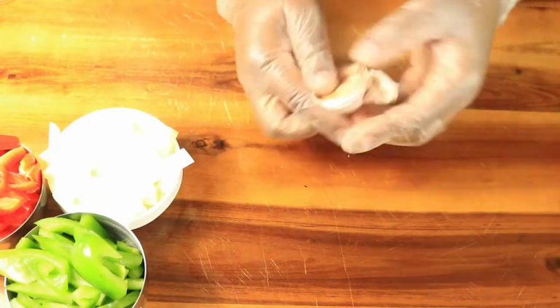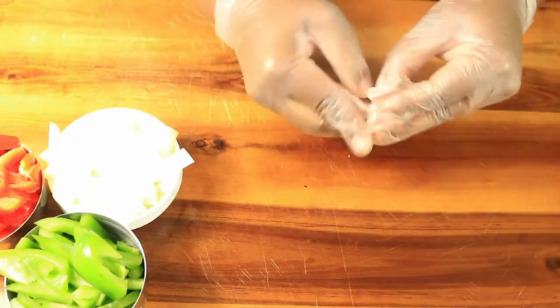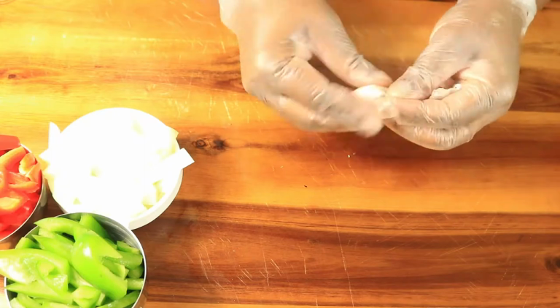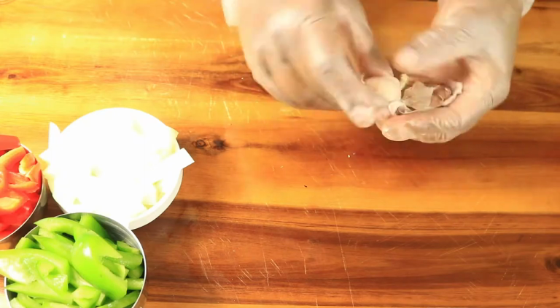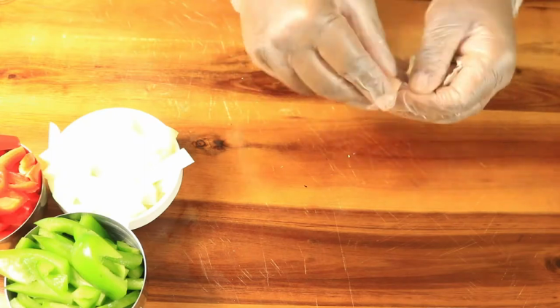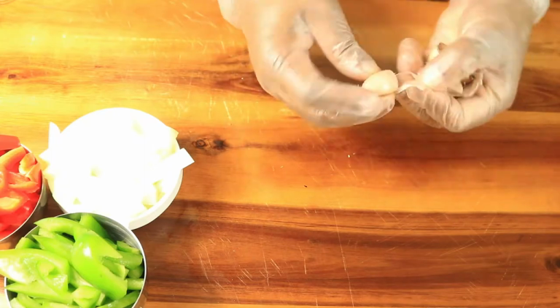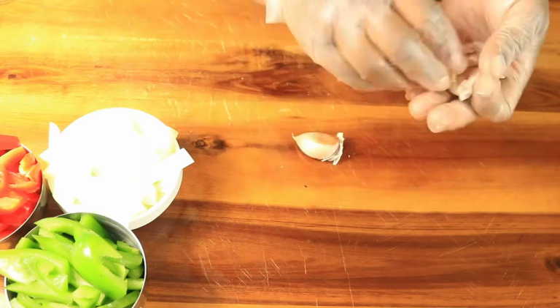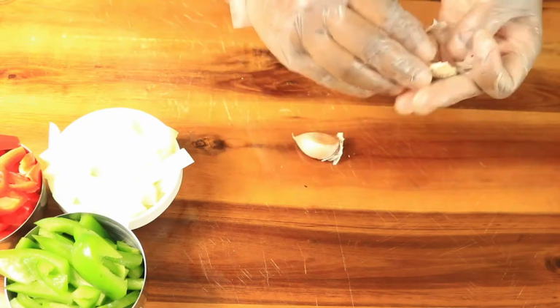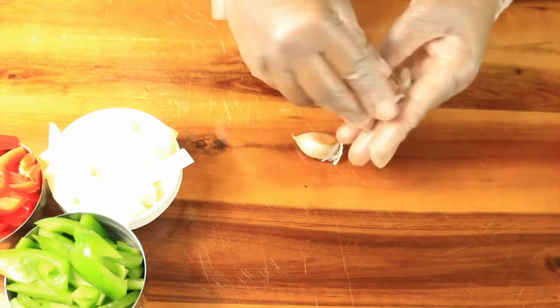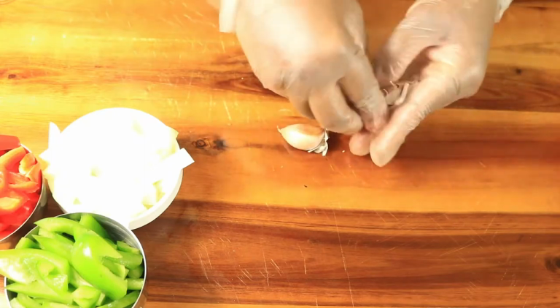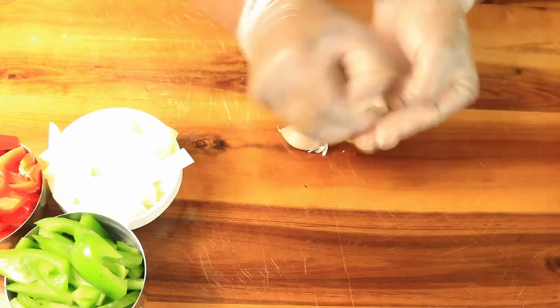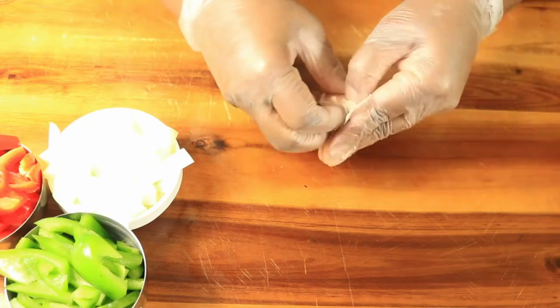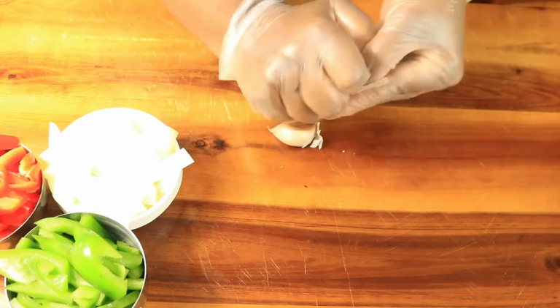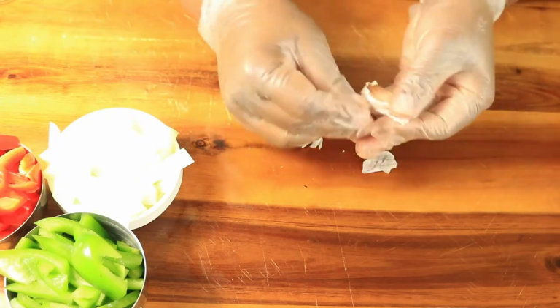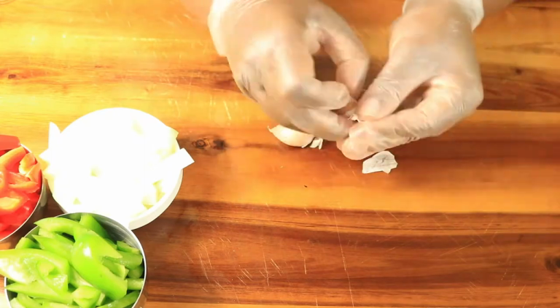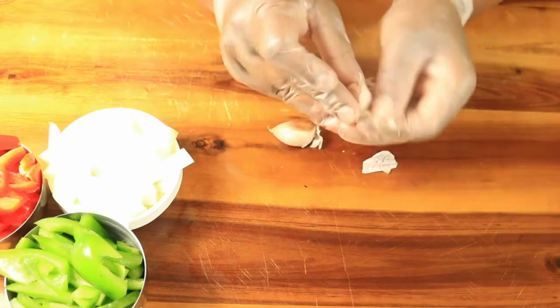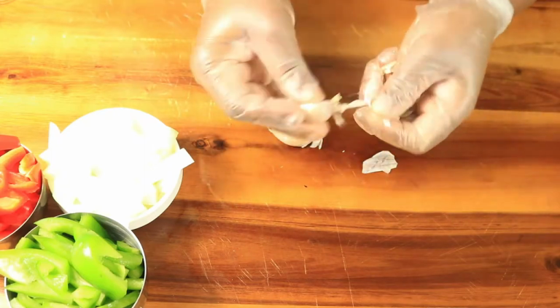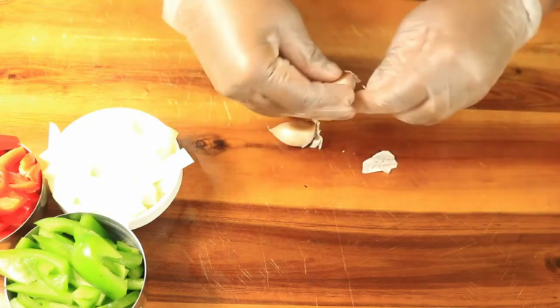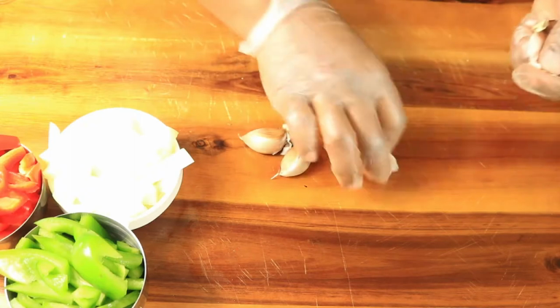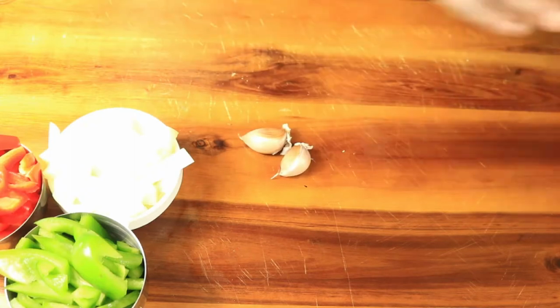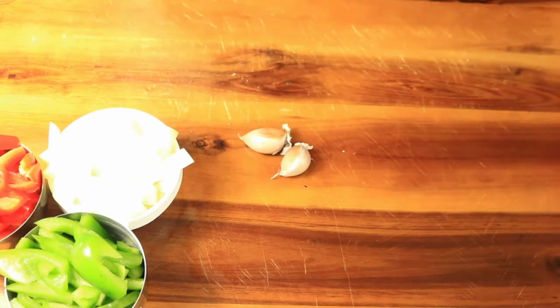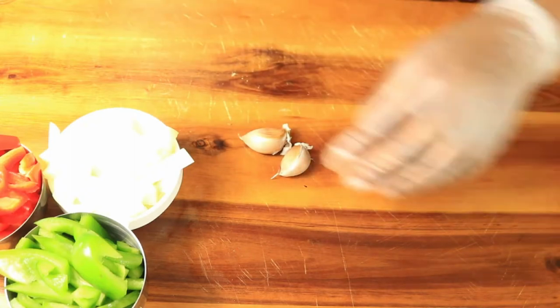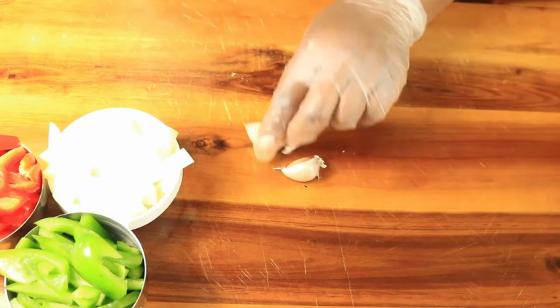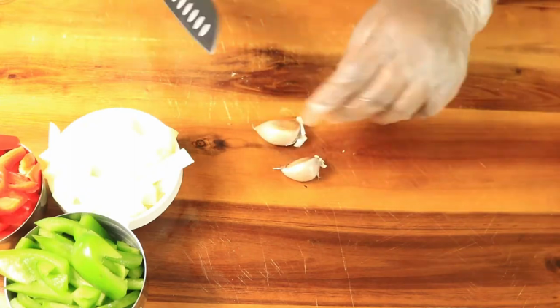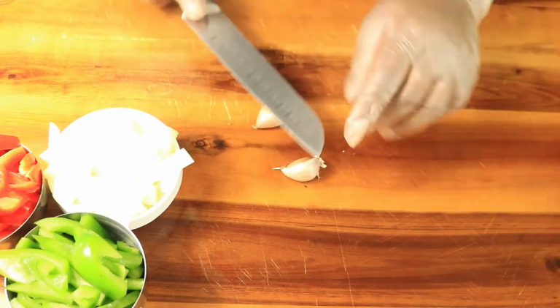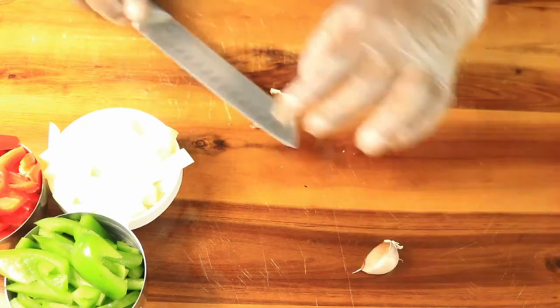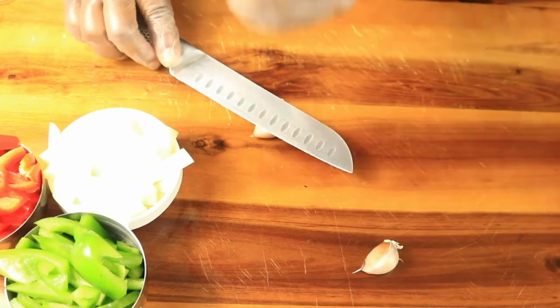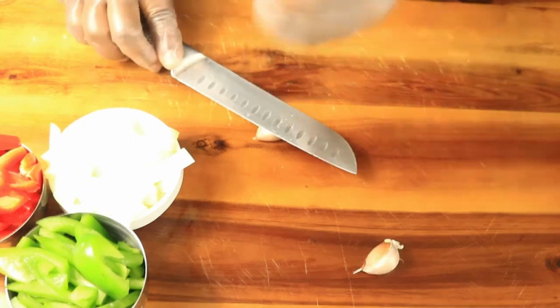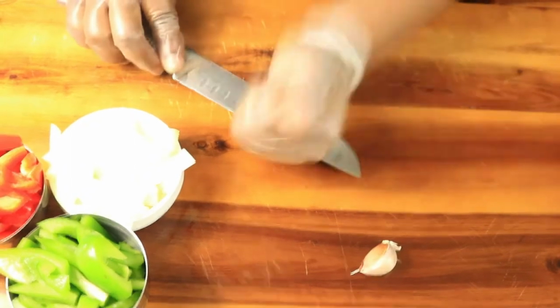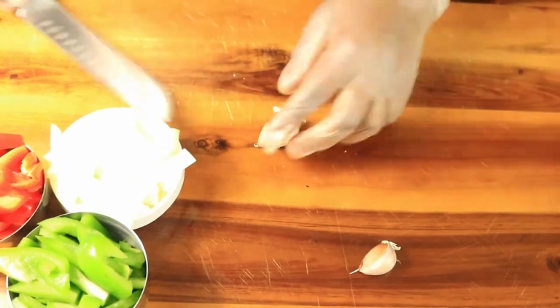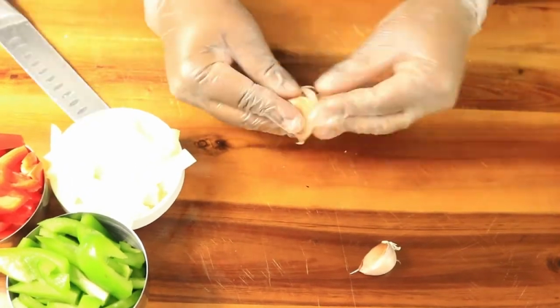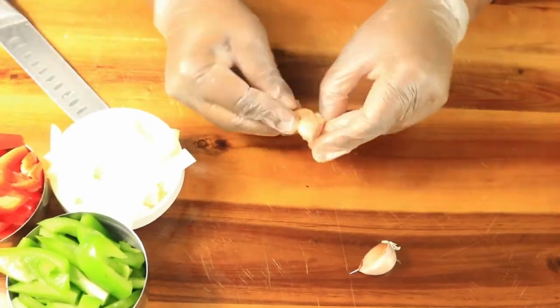Next, we're going to remove two garlic cloves from the garlic head. Then I'm going to smash the garlic up with my knife, remove the outside peel, mince the garlic up, and place it in a separate container.